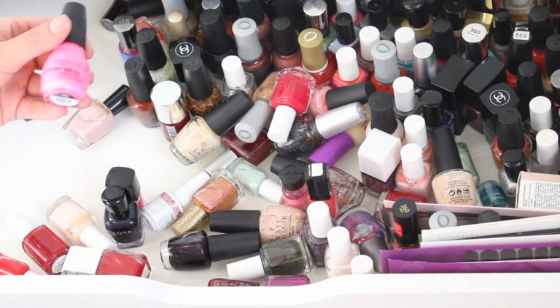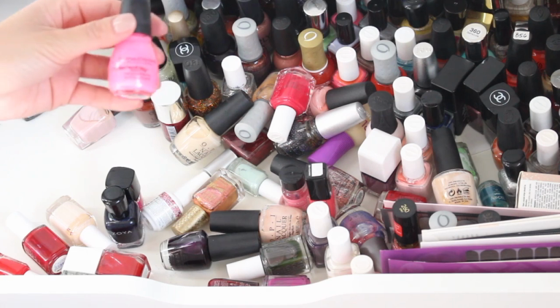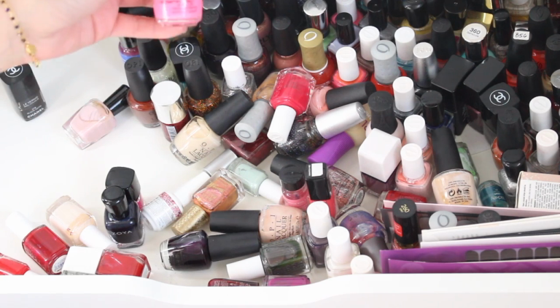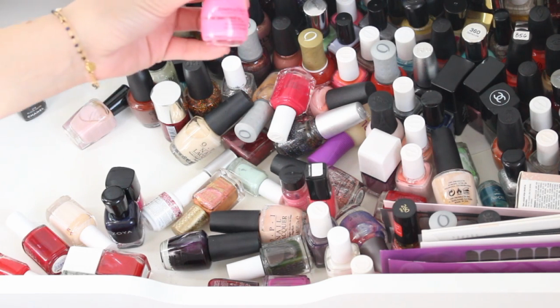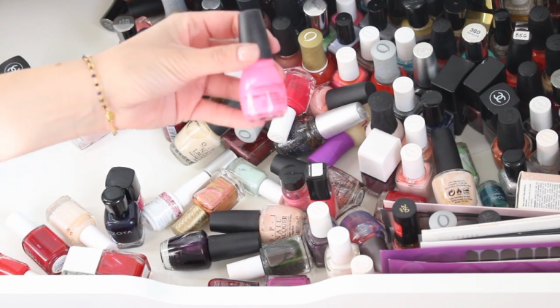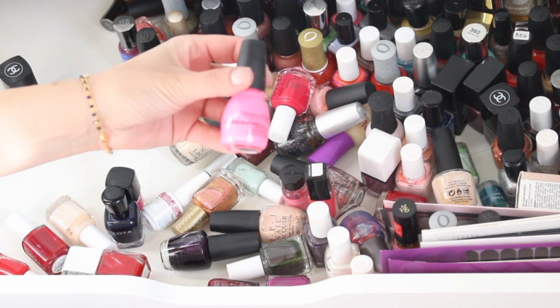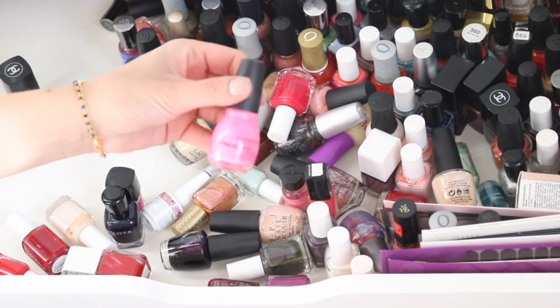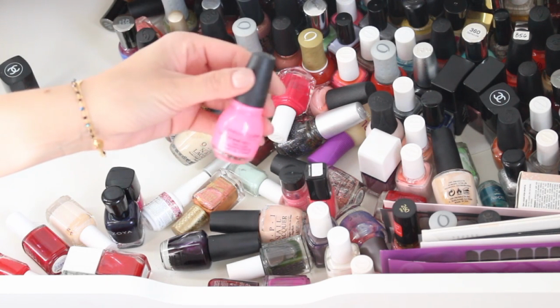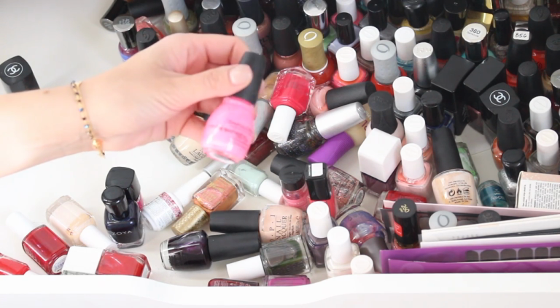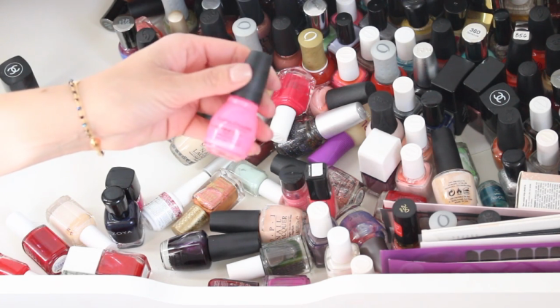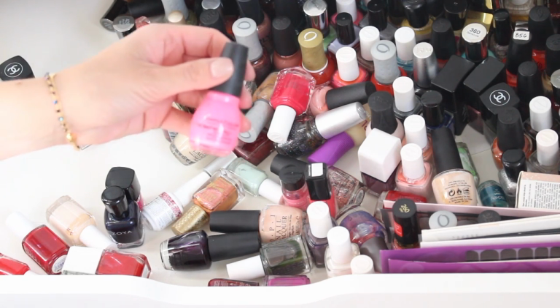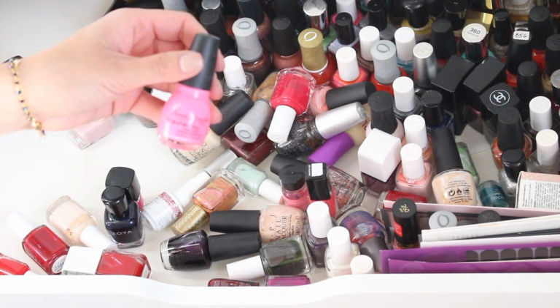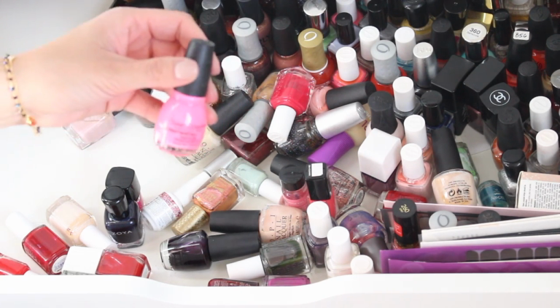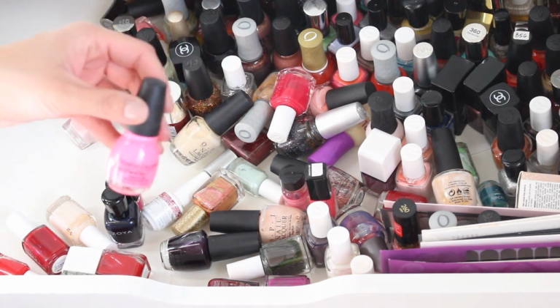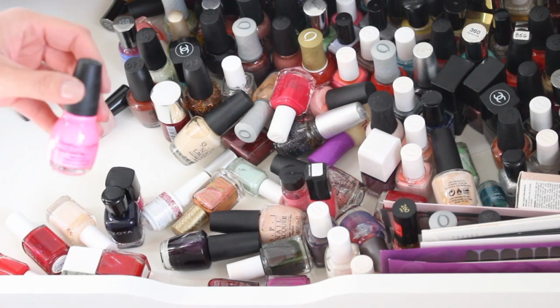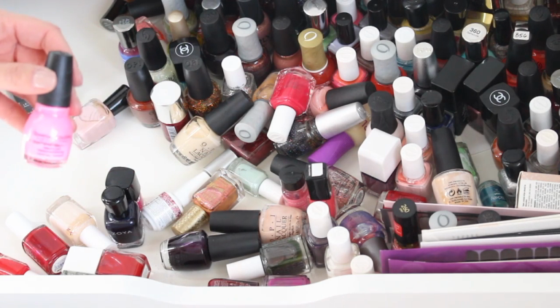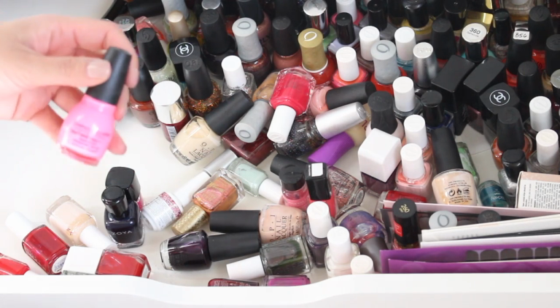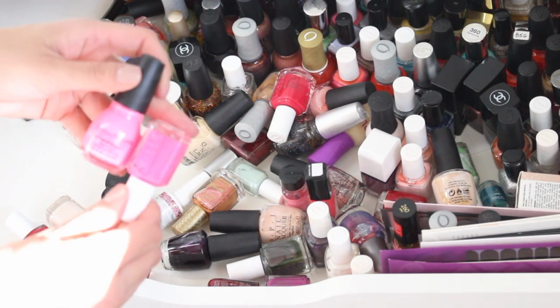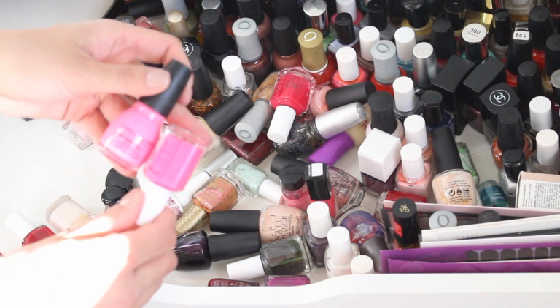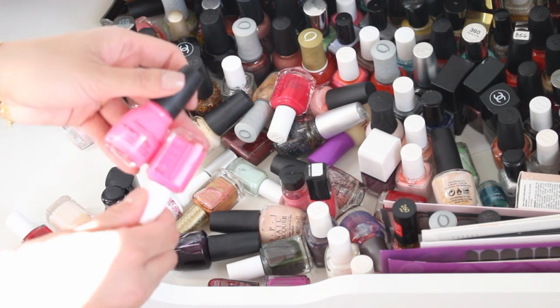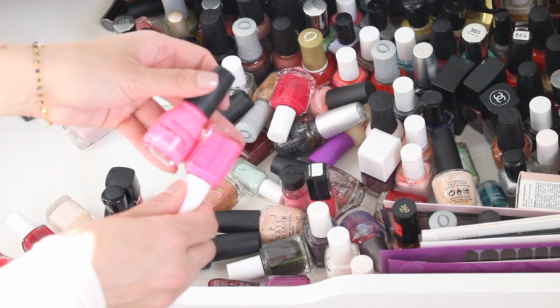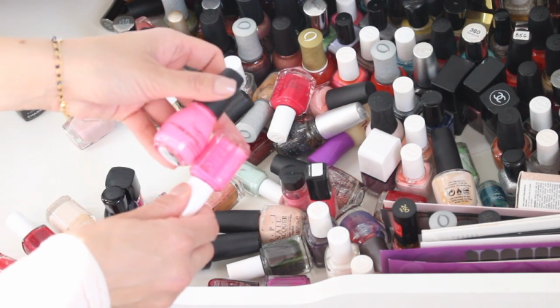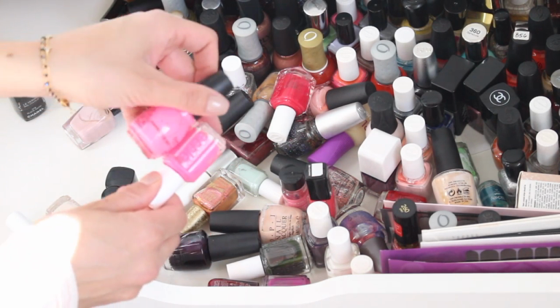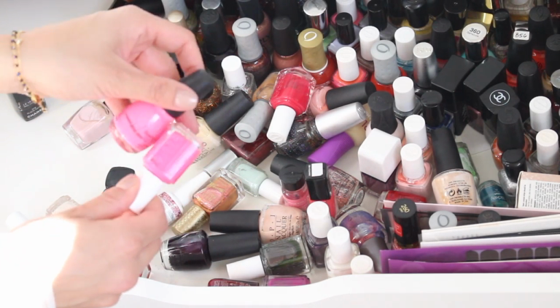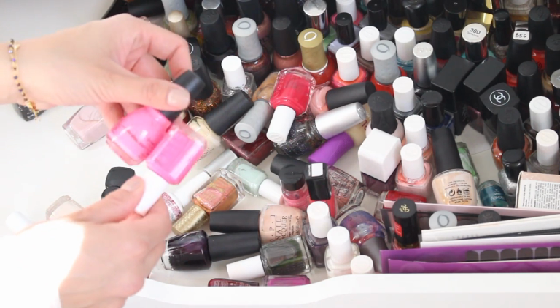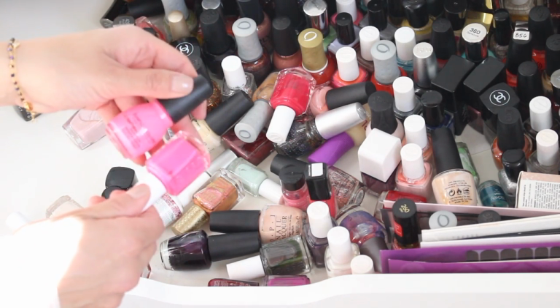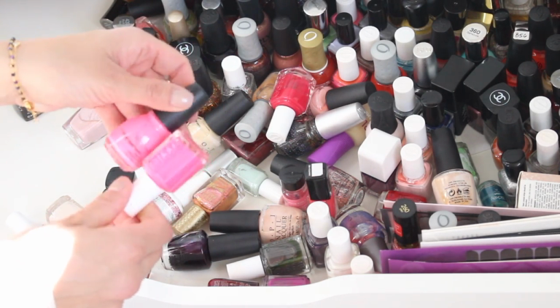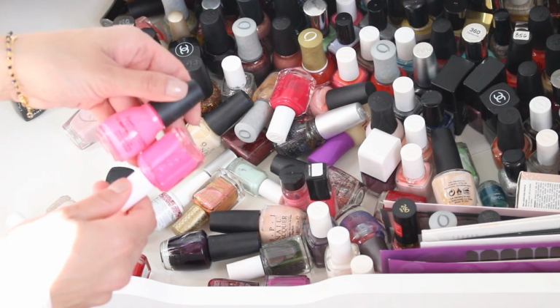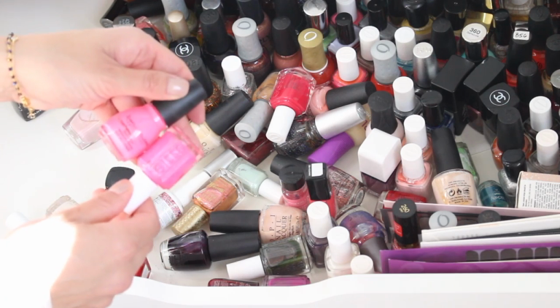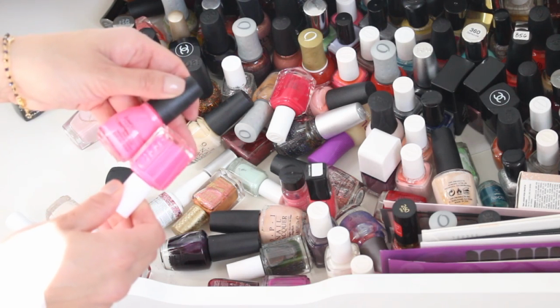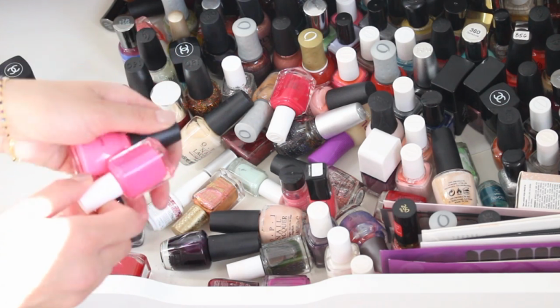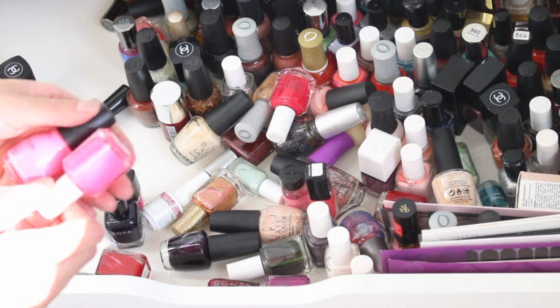This is the dupe — this is 24-7 from Sinful Colors, and this is the dupe for Pink Parka. I also have a video on that so I'll post it below. I was able to find a dupe from a very affordable brand called Sinful Colors. Although on camera right now they don't look like dupes at all, but they are. I will be keeping Pink Parka.